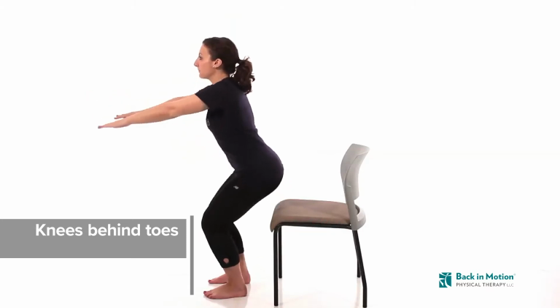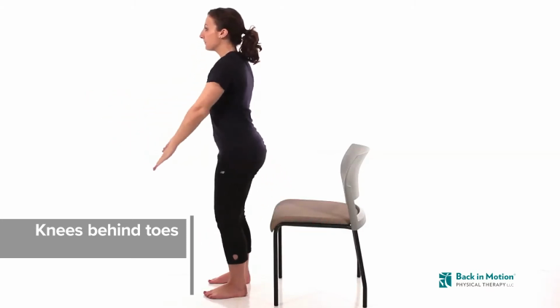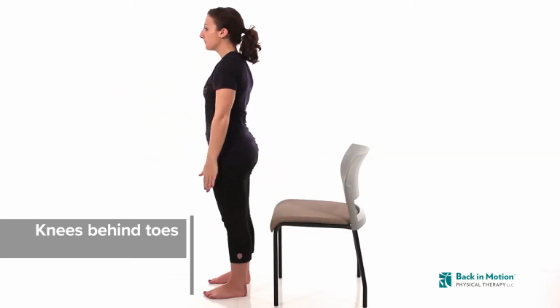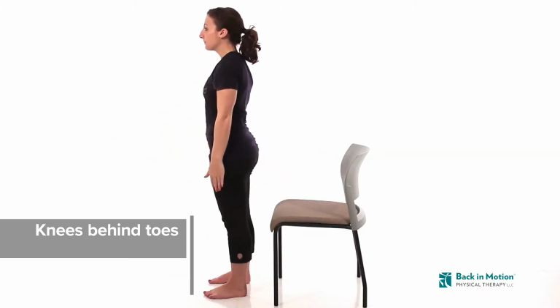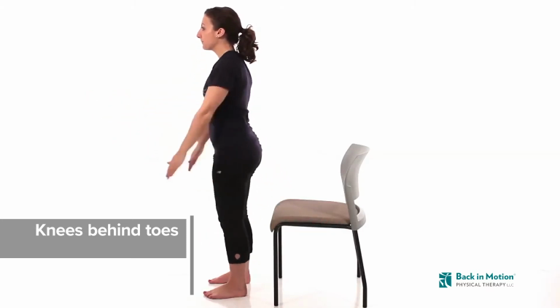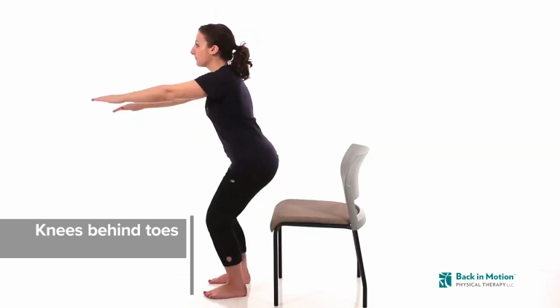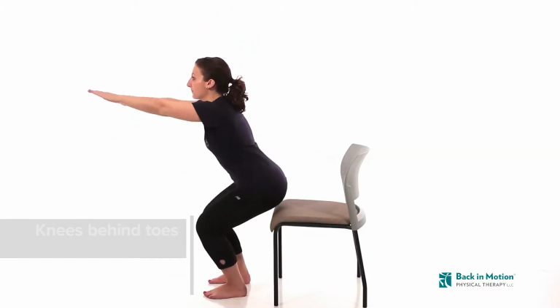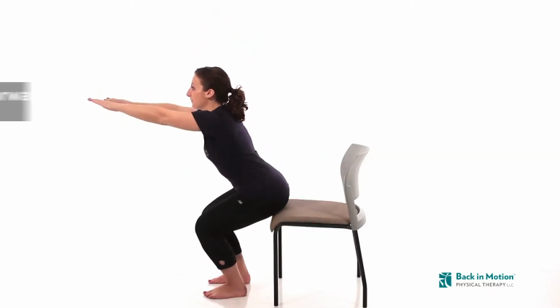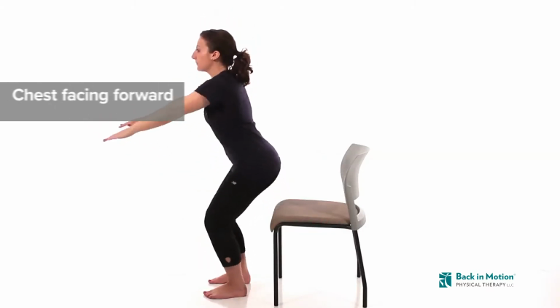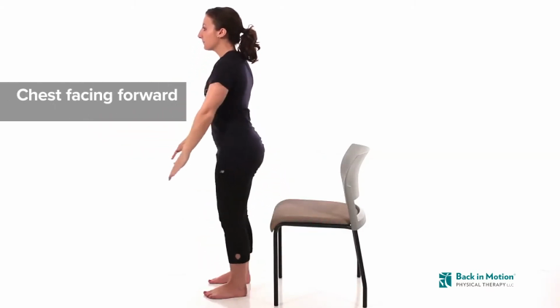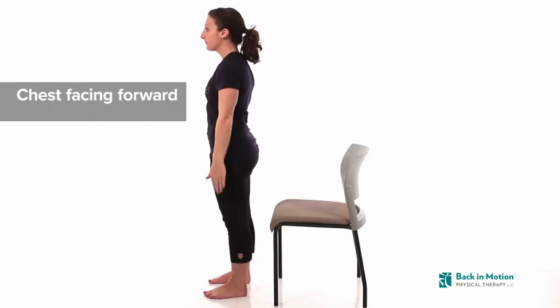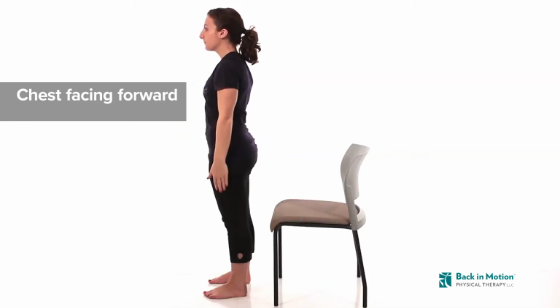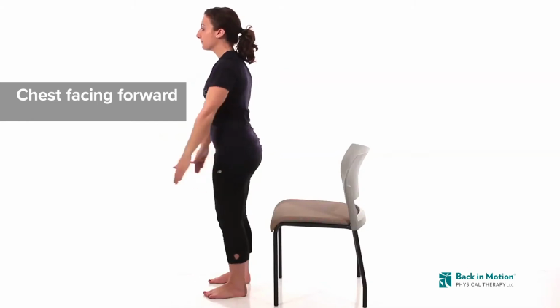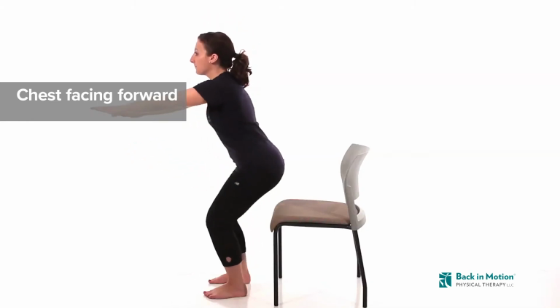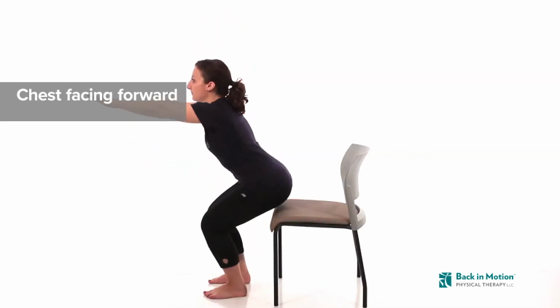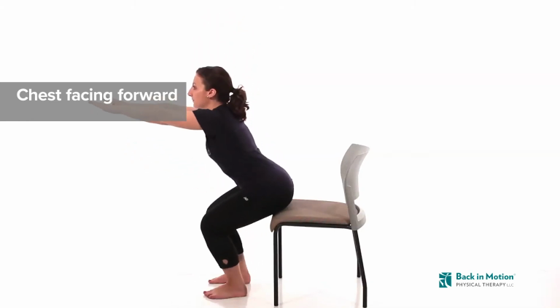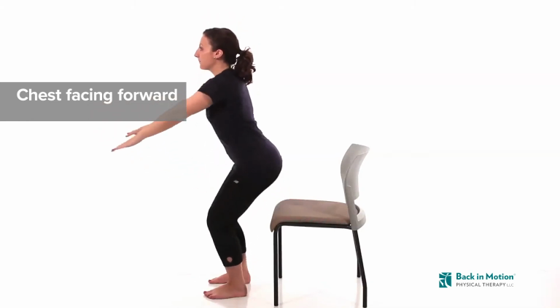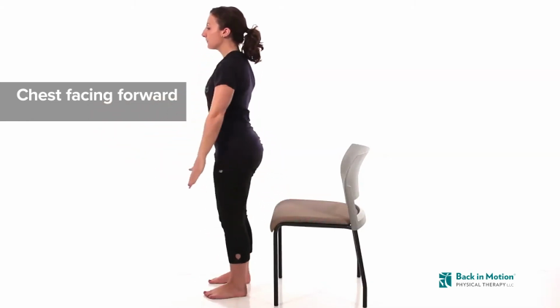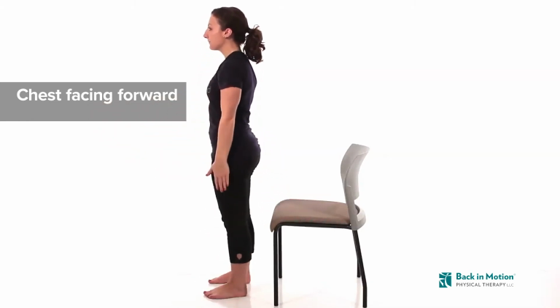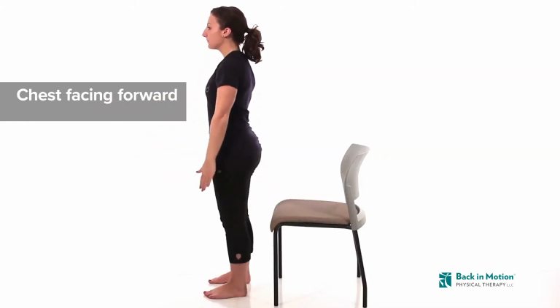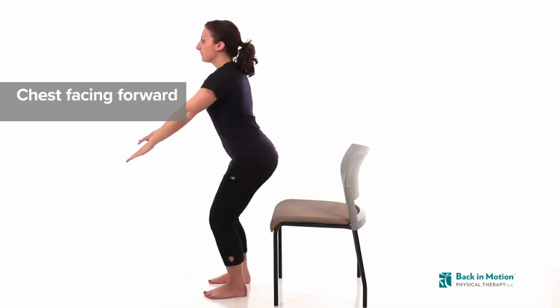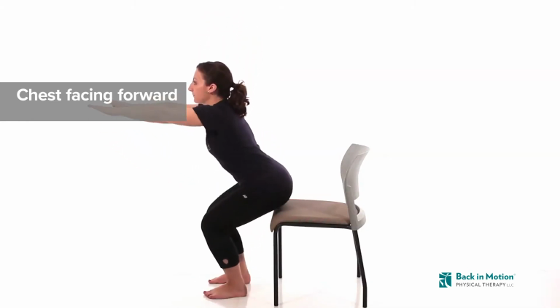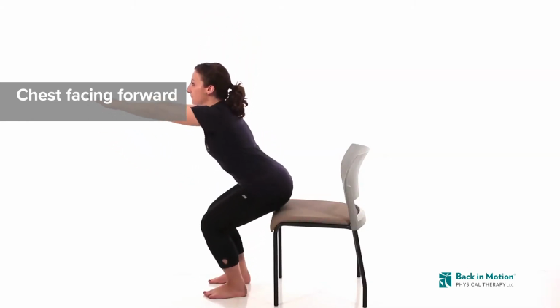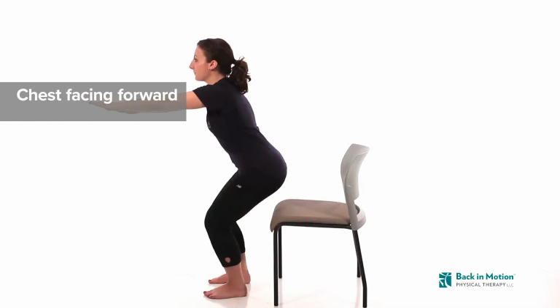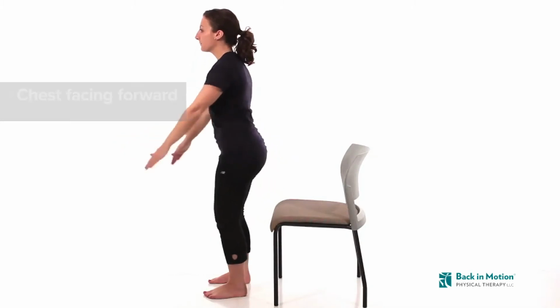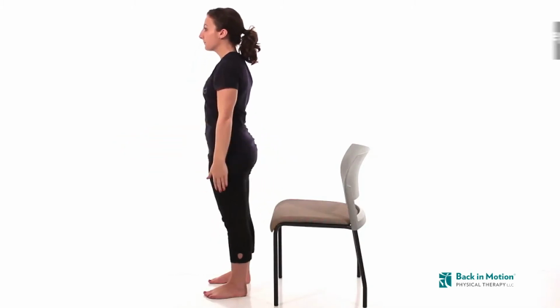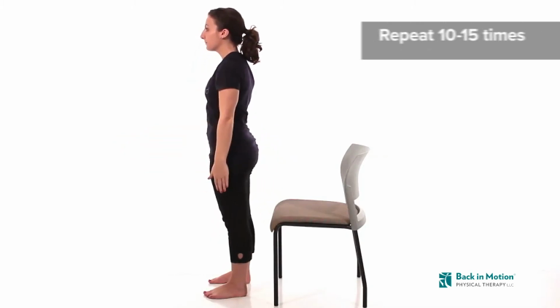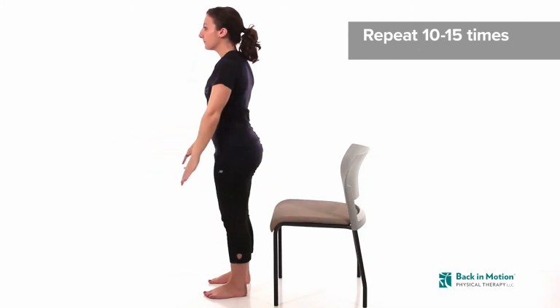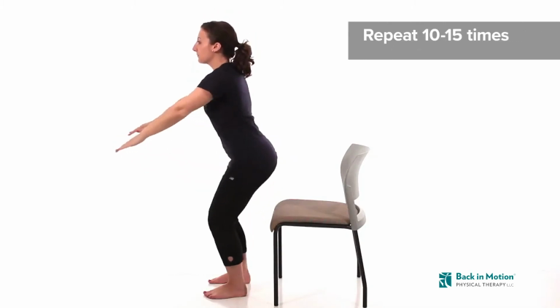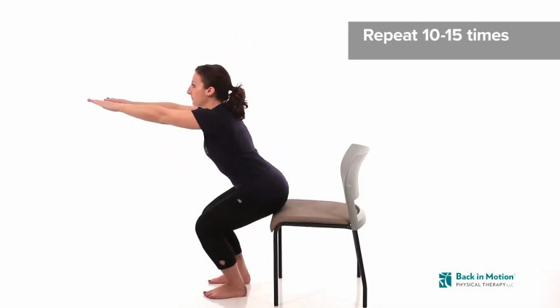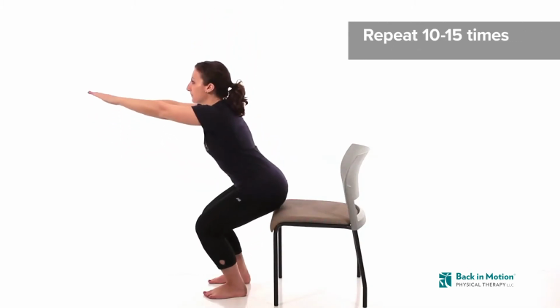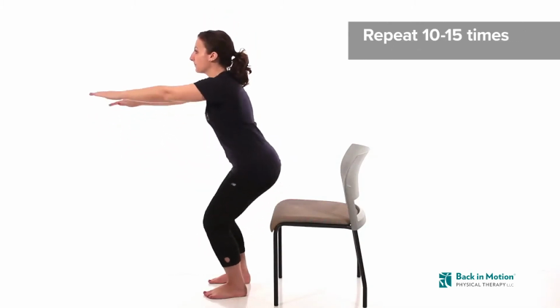Do not allow your knees to move inward. Keep your chest facing forward to avoid rounding your spine. Place your arms out in front of you as you descend for balance. Repeat 10 to 15 times.